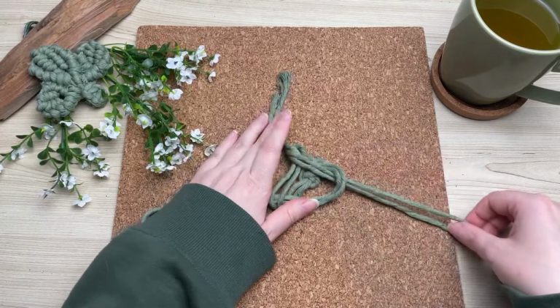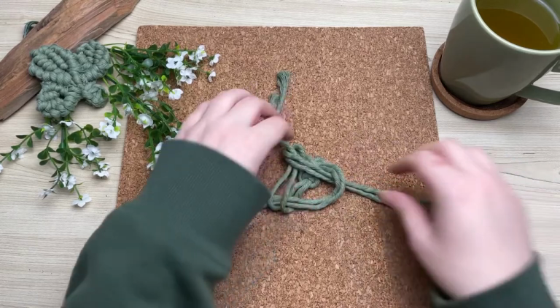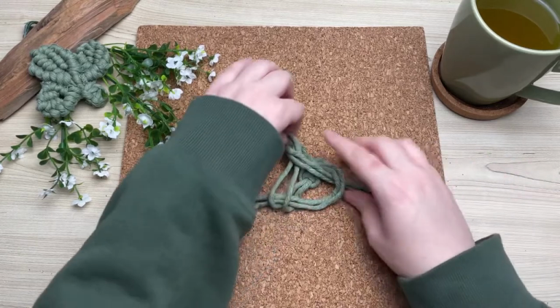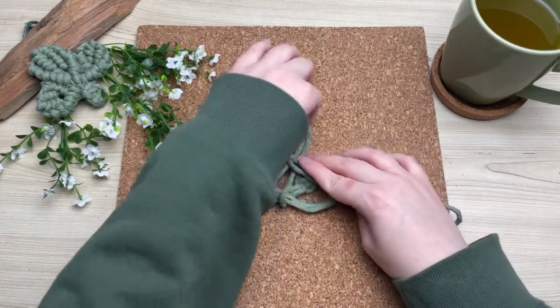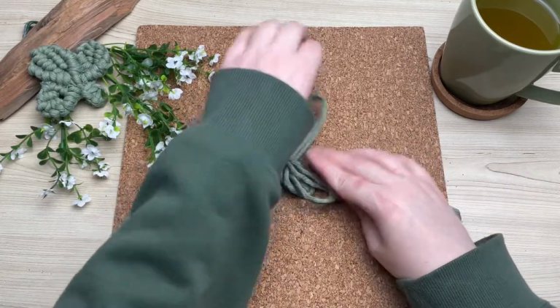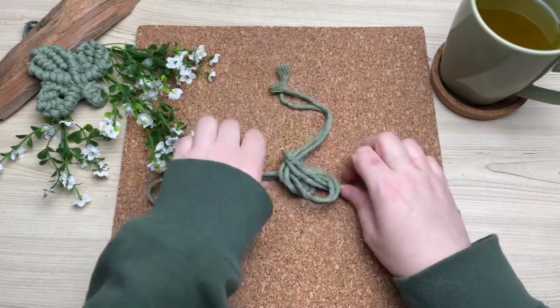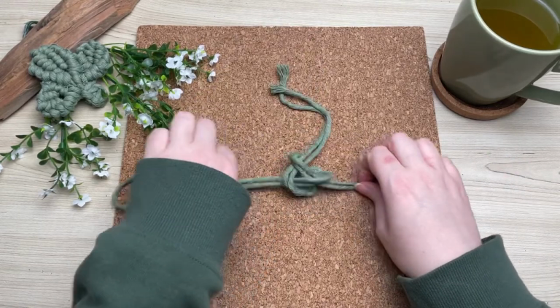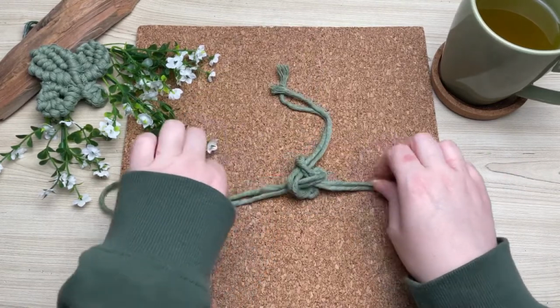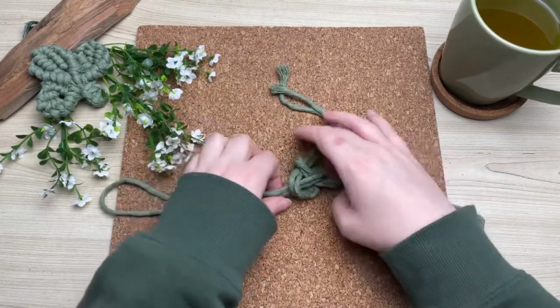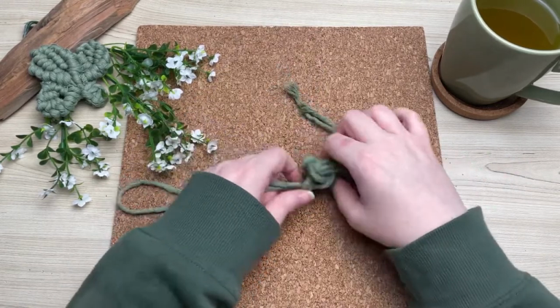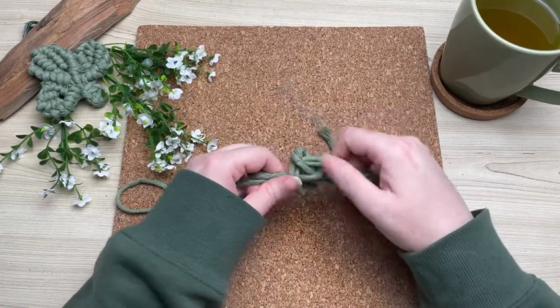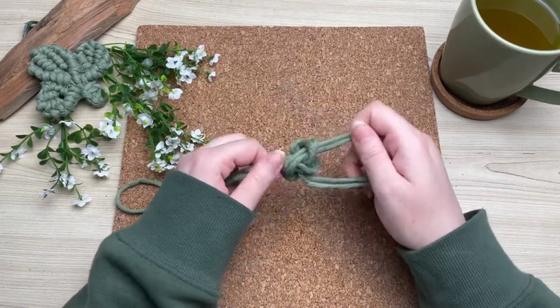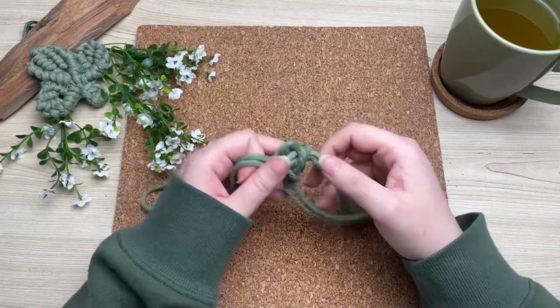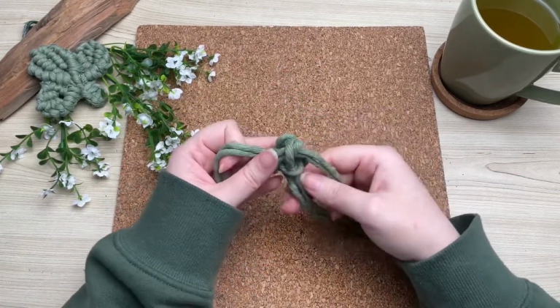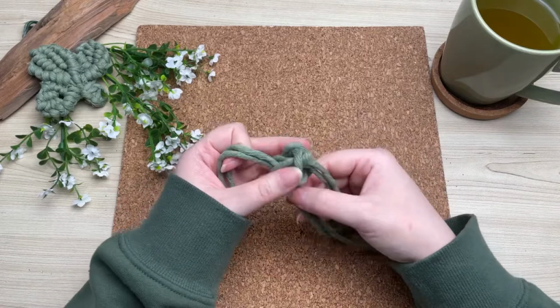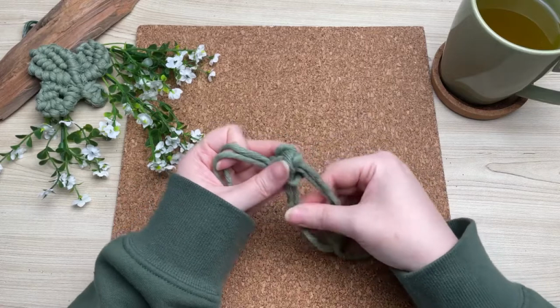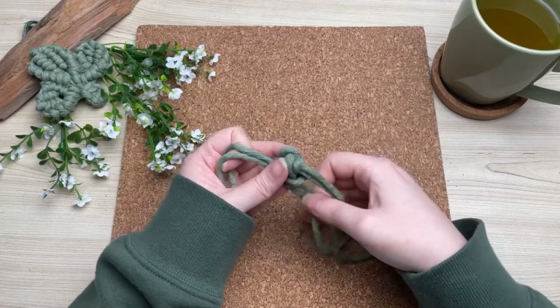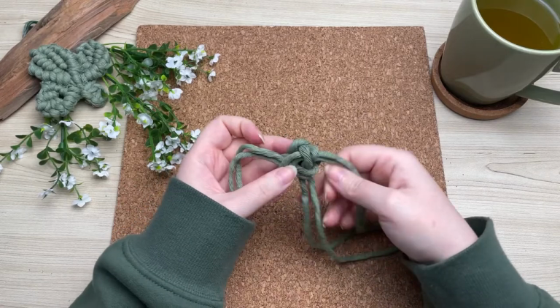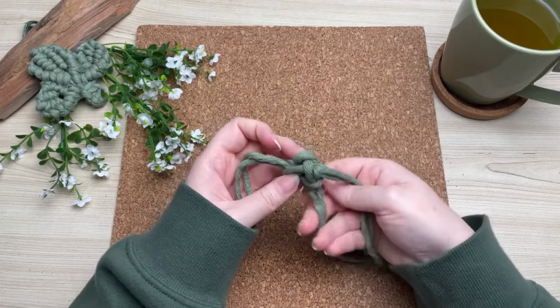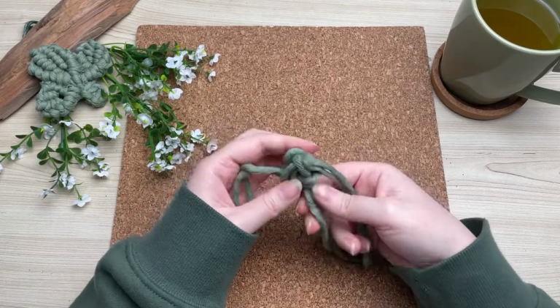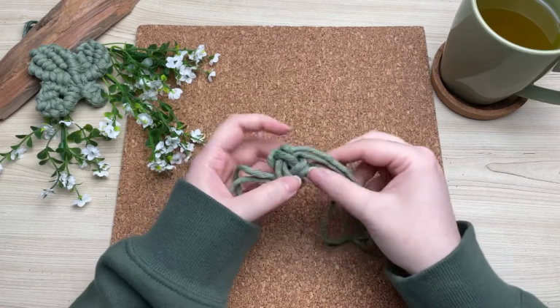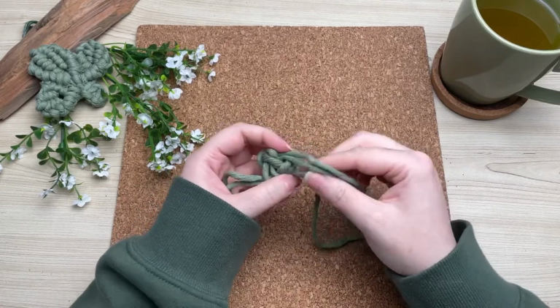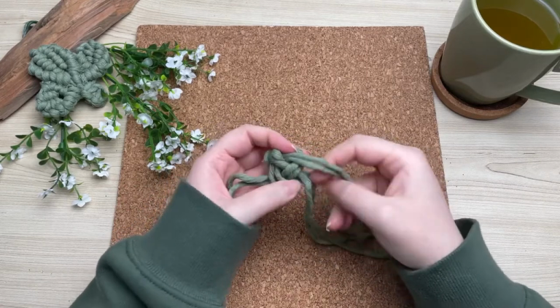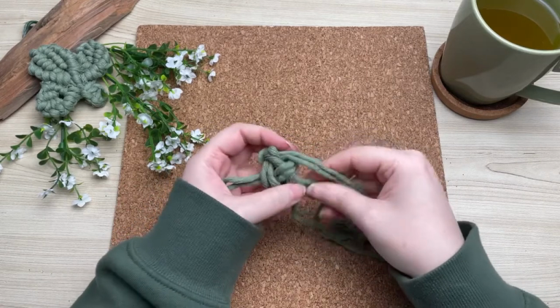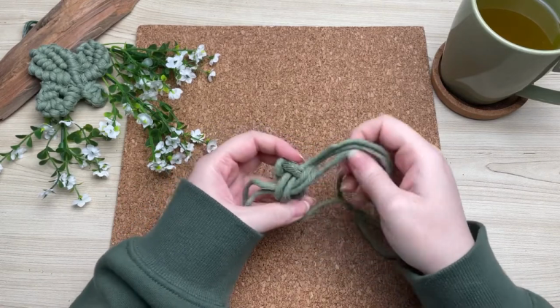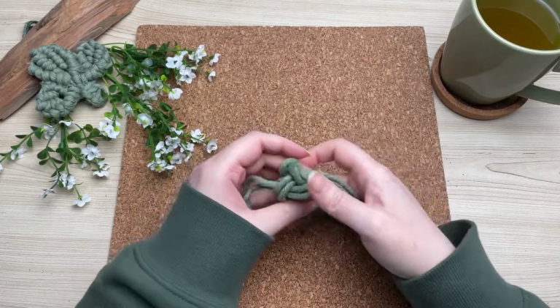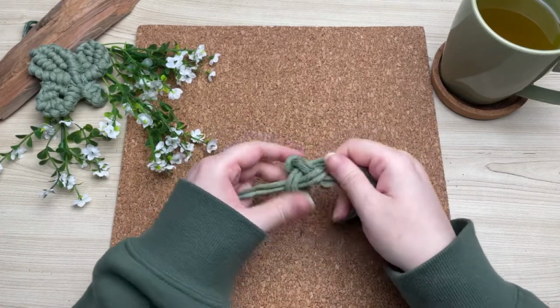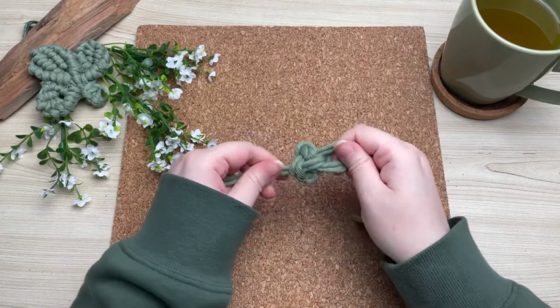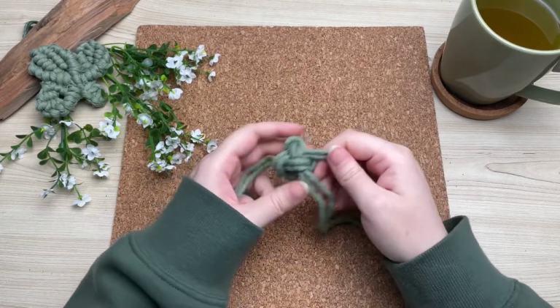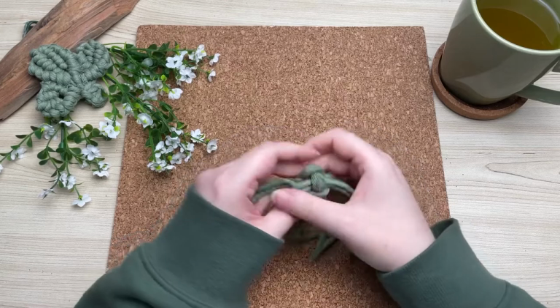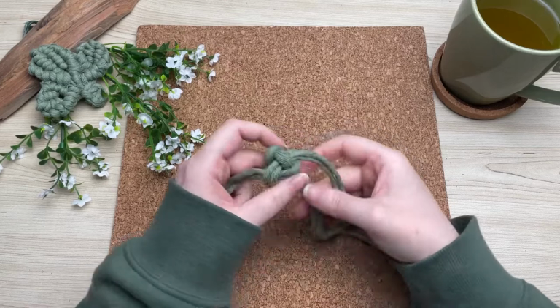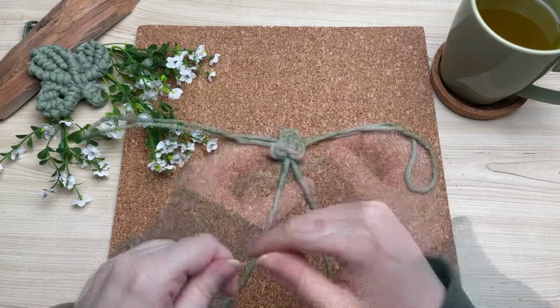All we're doing here is tying a three-strand Chinese crown knot. I have a more in-depth tutorial on crown knots — I'll leave it in the cards above.